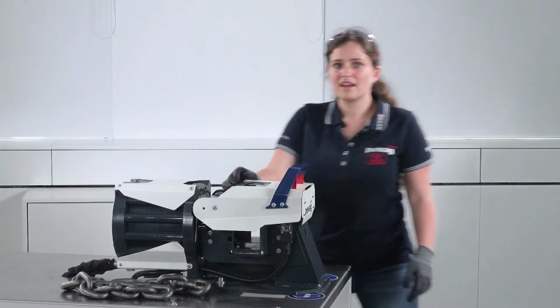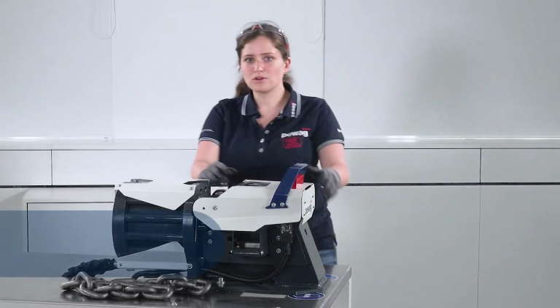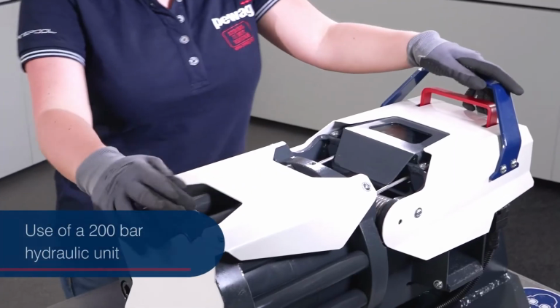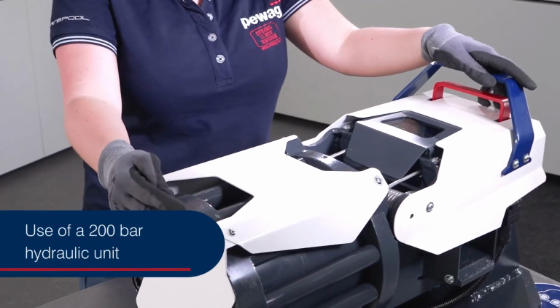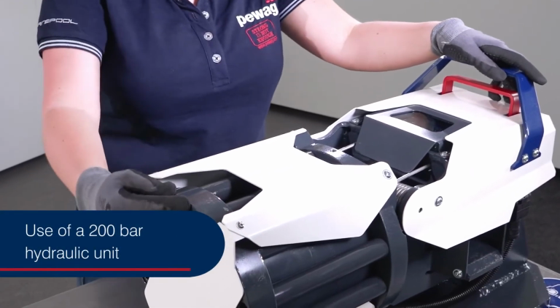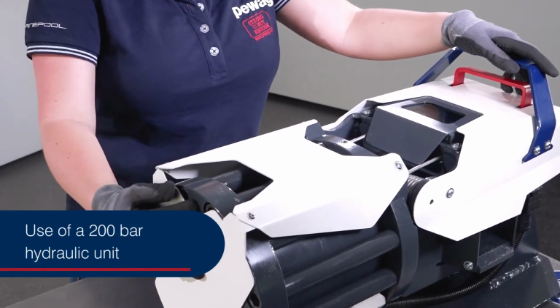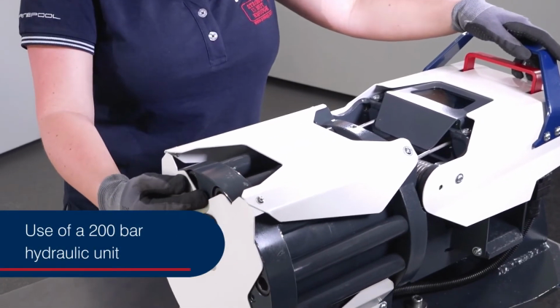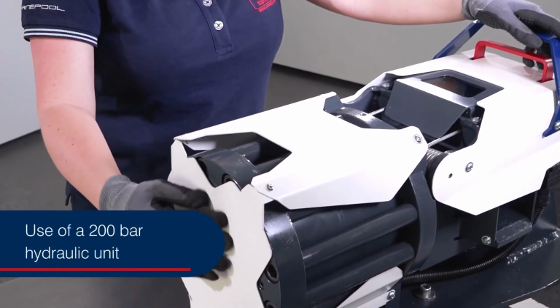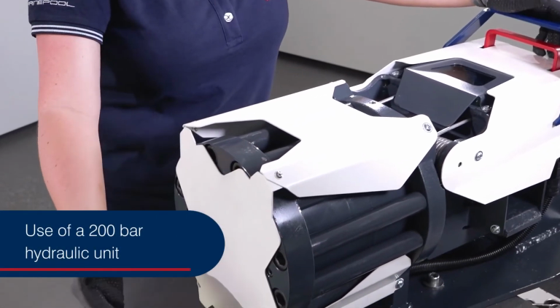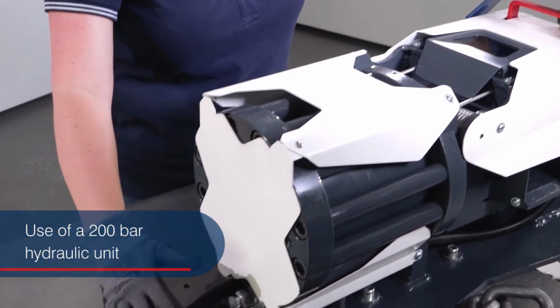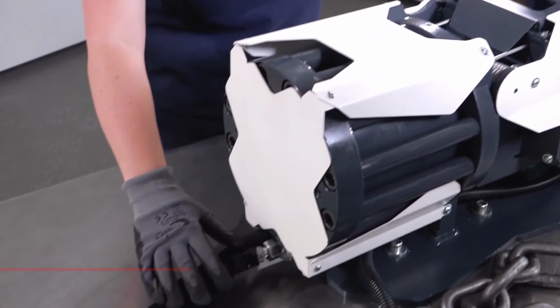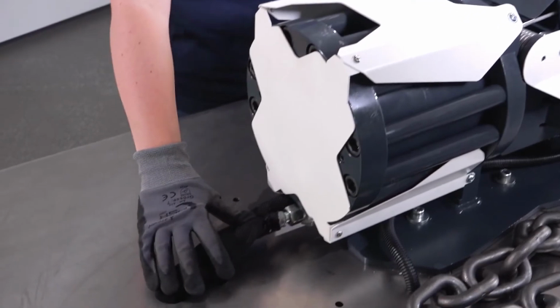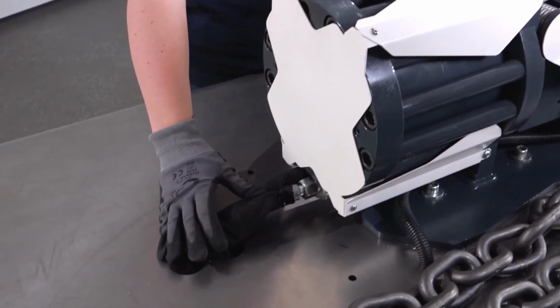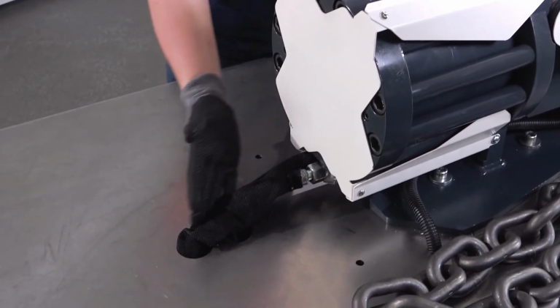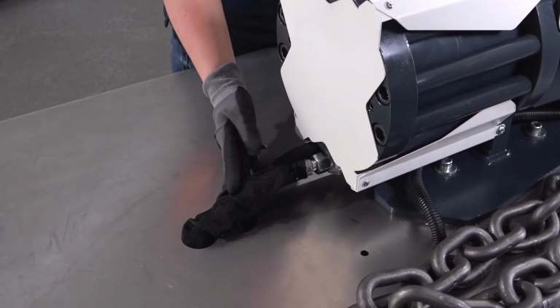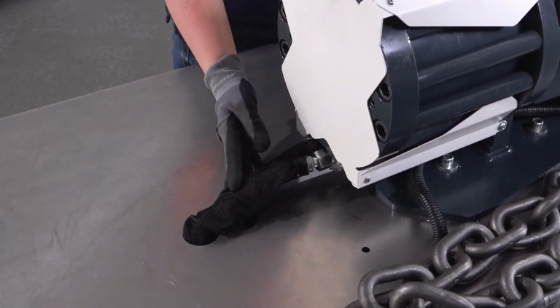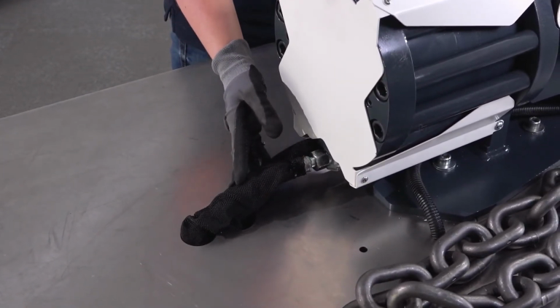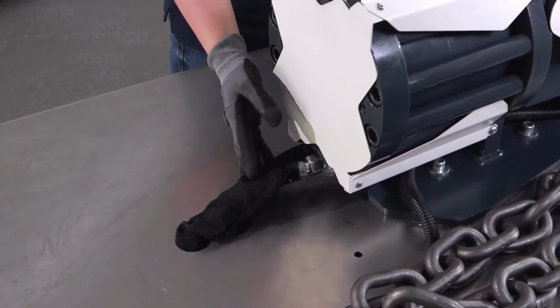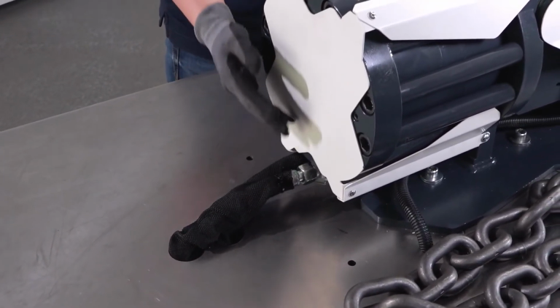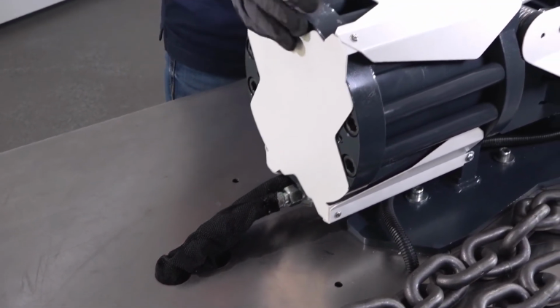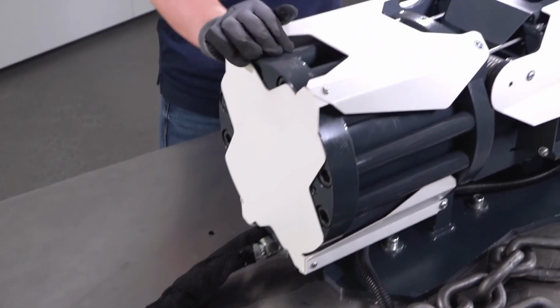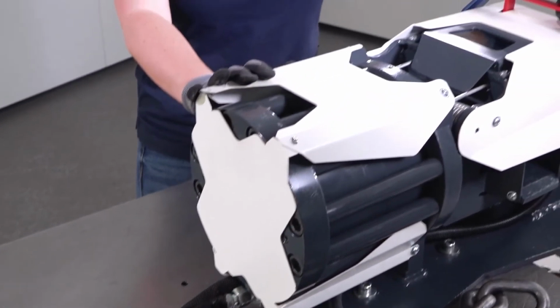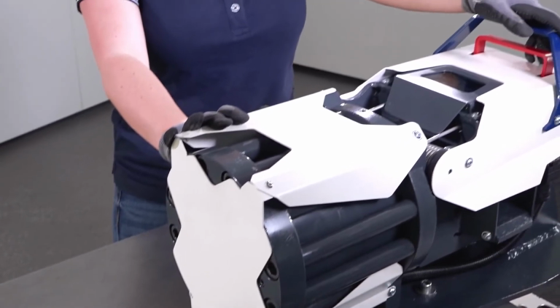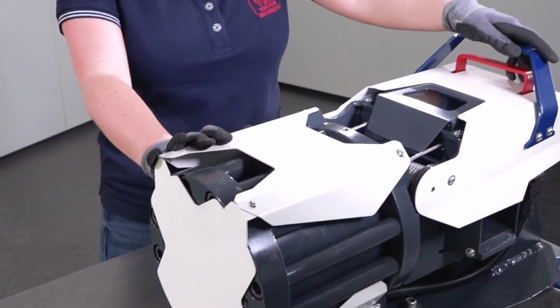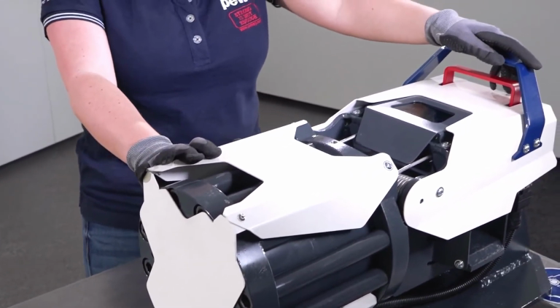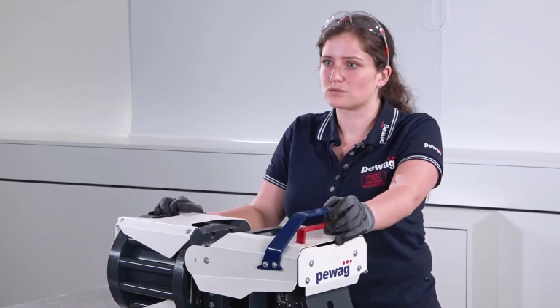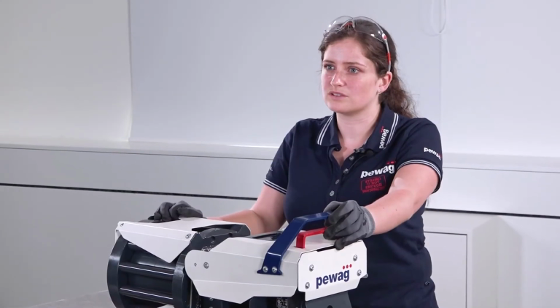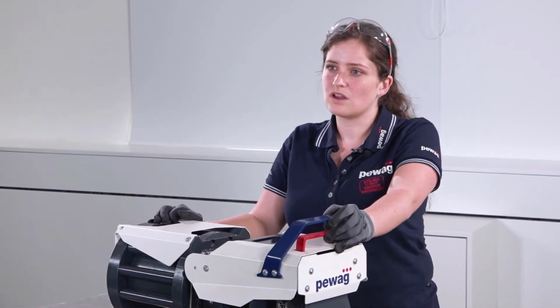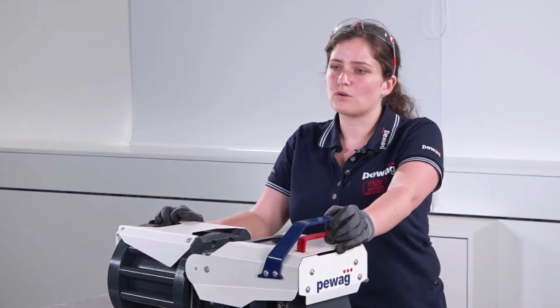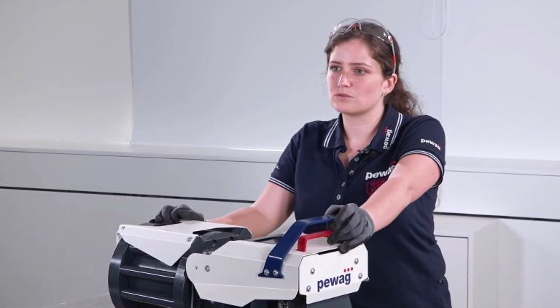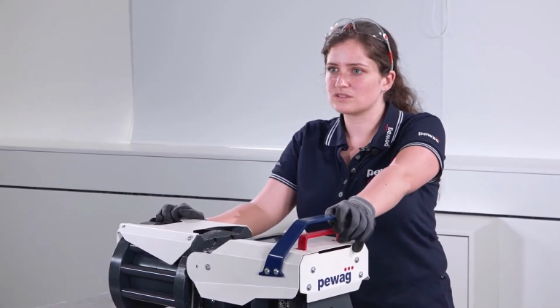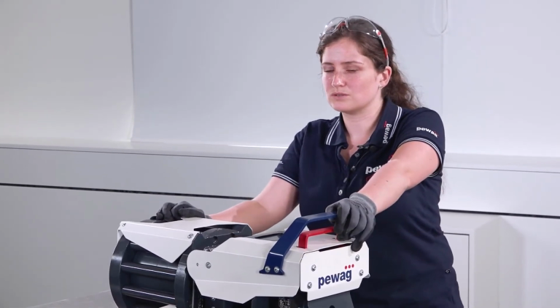A 200 bar hydraulic unit is used to drive the specially developed cylinder. The advantages of this power unit are a longer service life, more reliable use, and lower risk of leaks compared to other hydraulic units. Additionally, the noise is reduced.